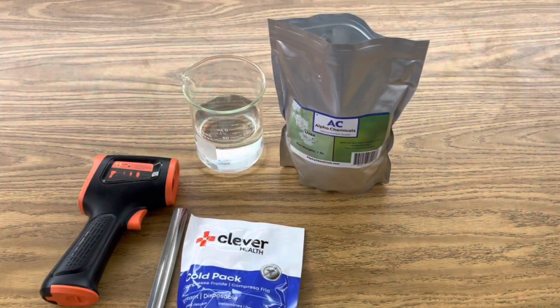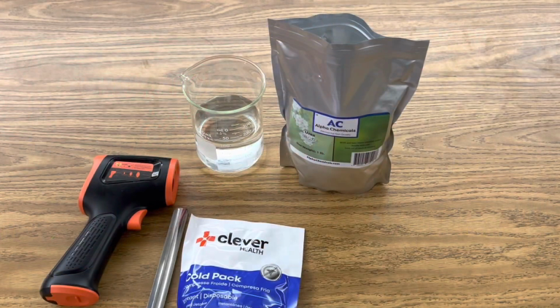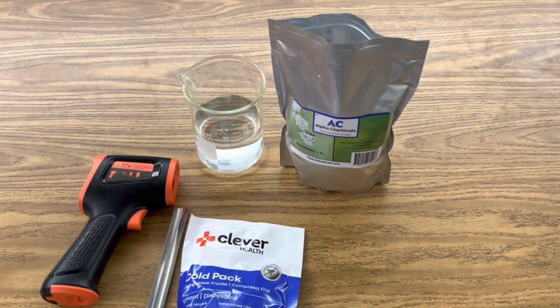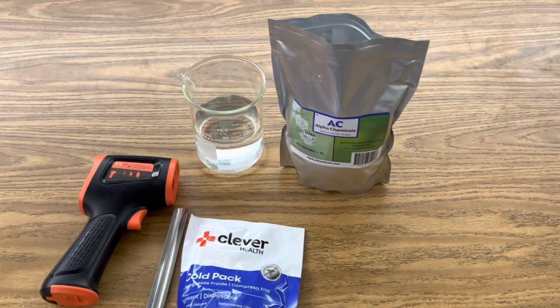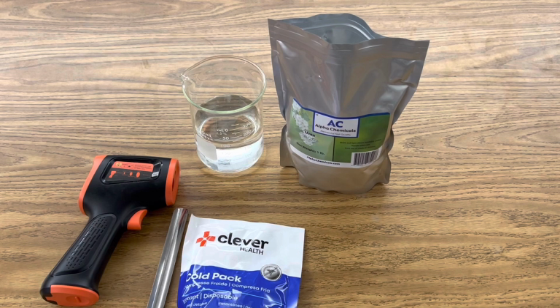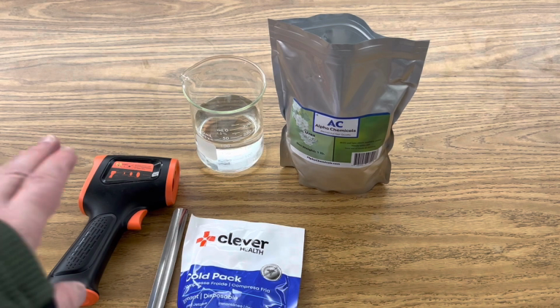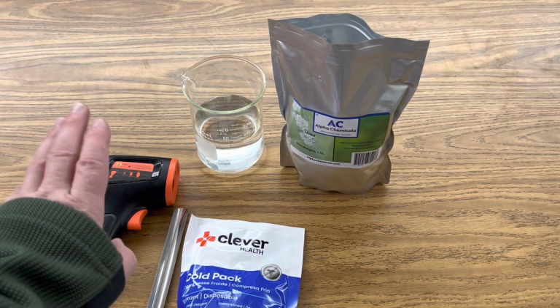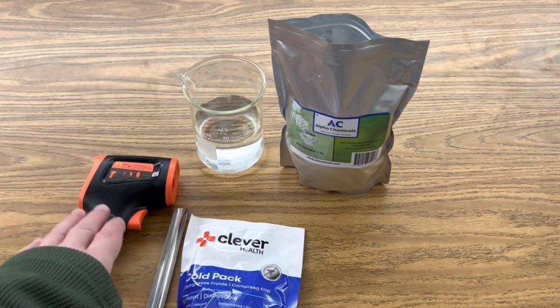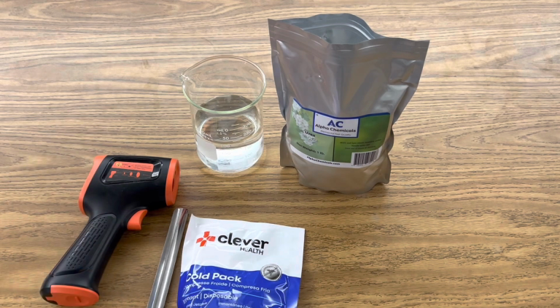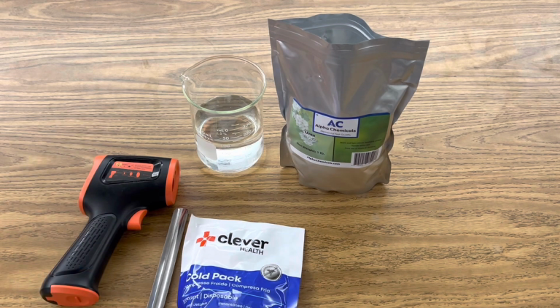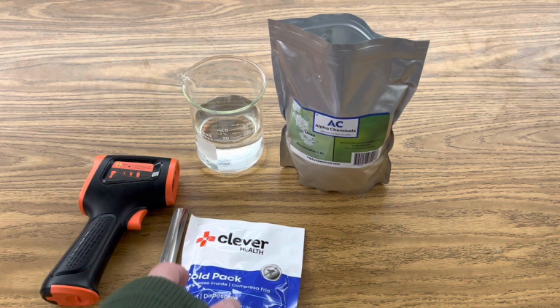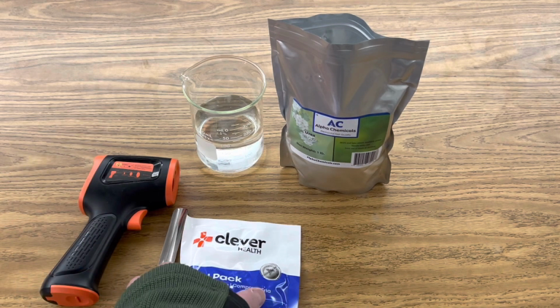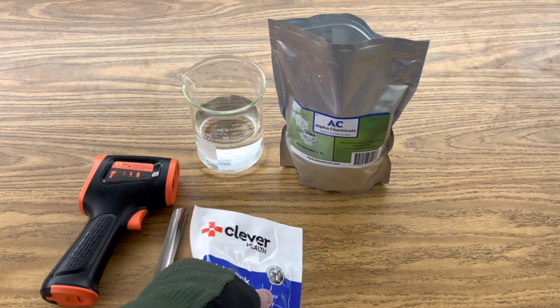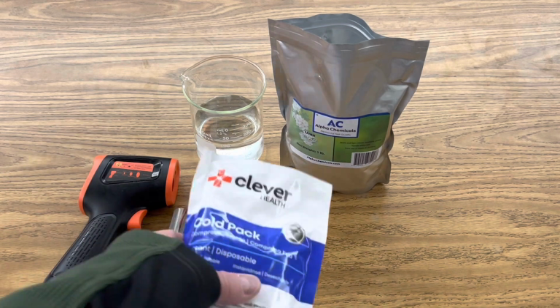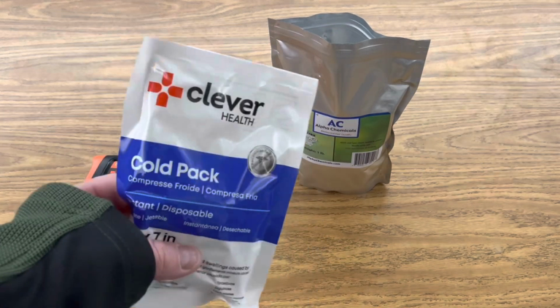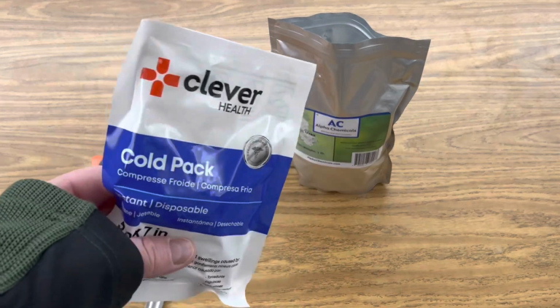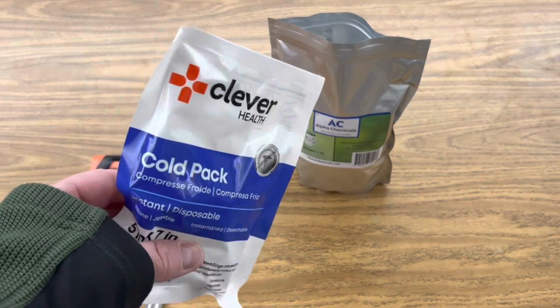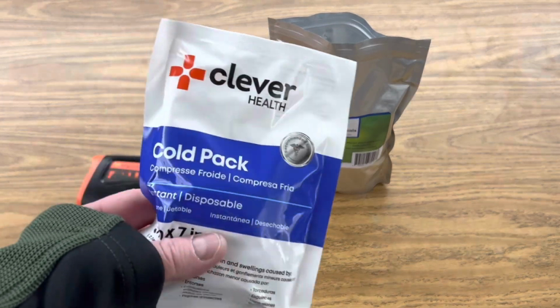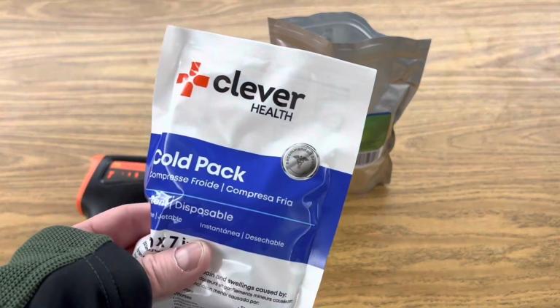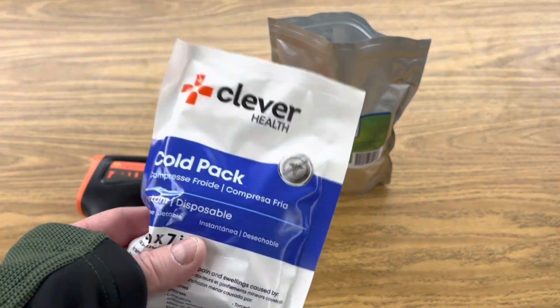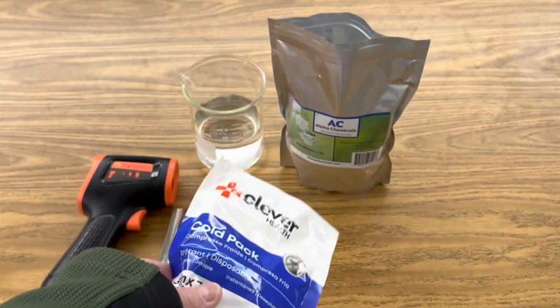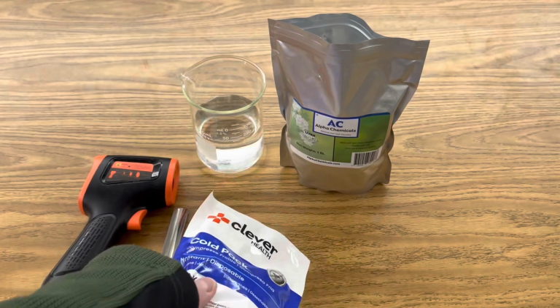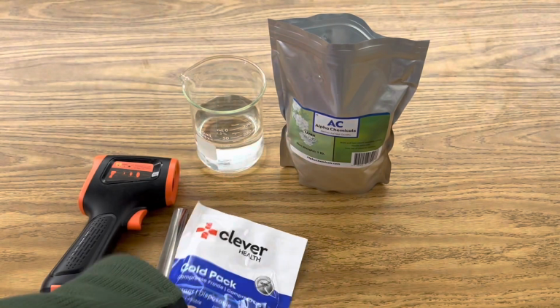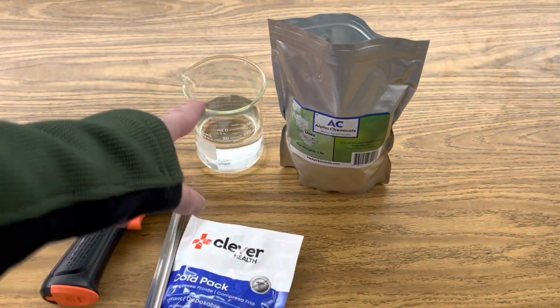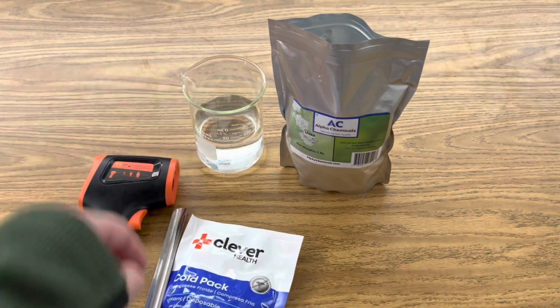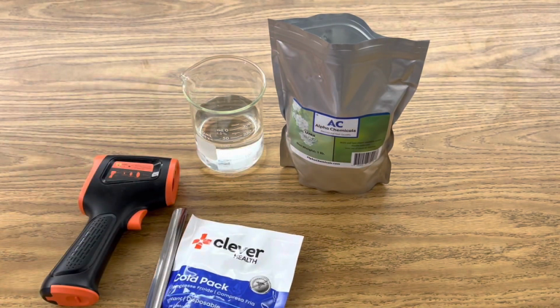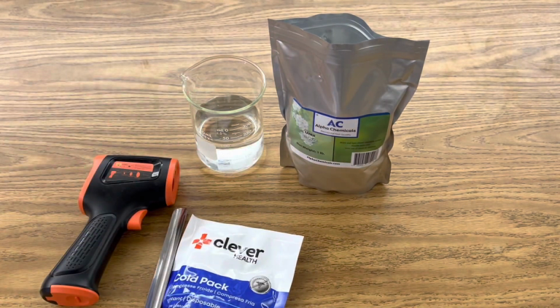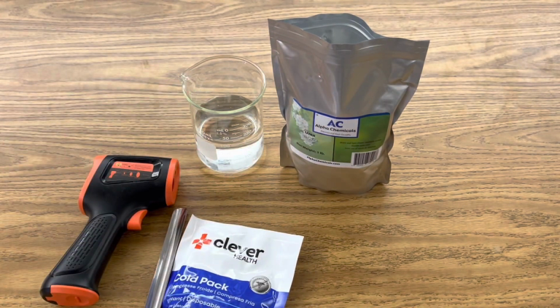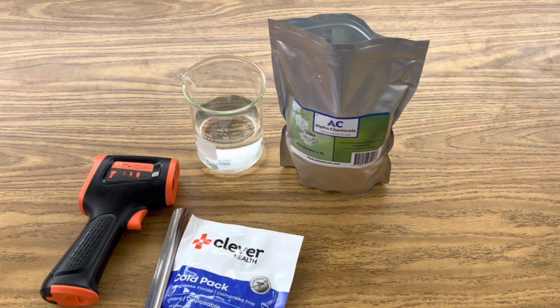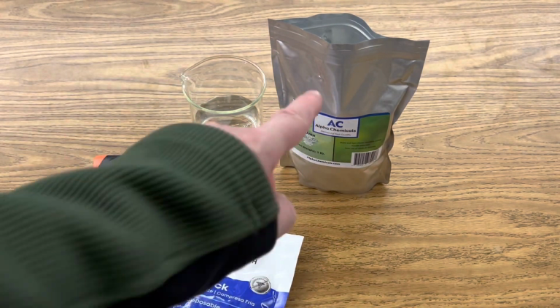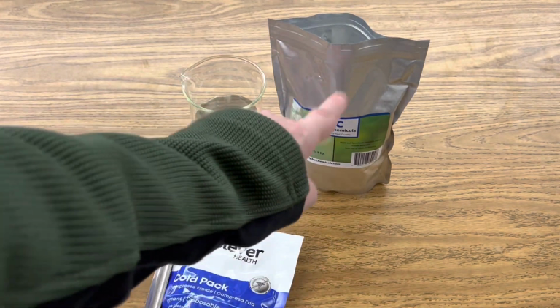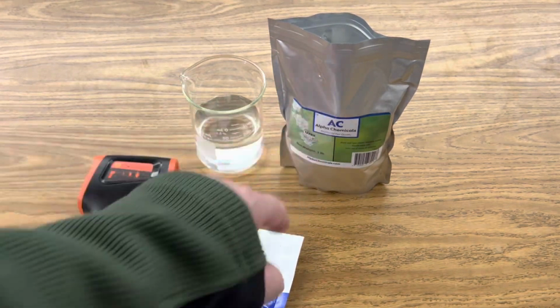For this investigation I'm going to use my infrared thermometer, this disposable chemical cold pack made by Clever Health, 100 milliliters of distilled water, and urea.